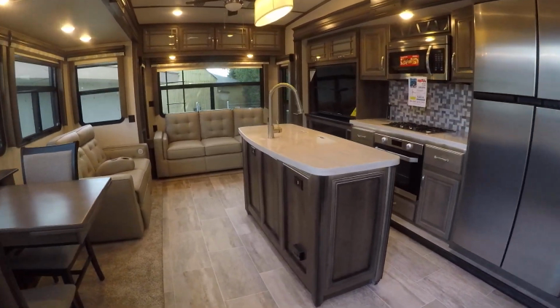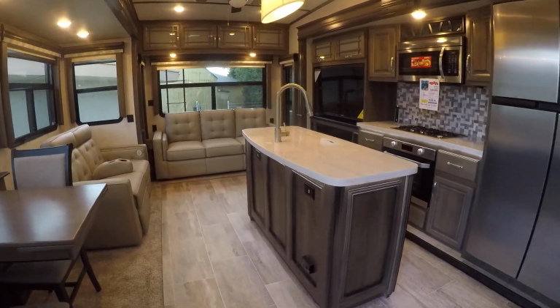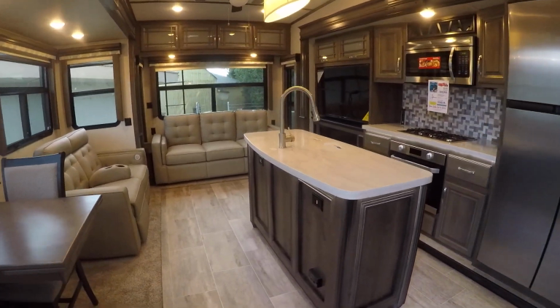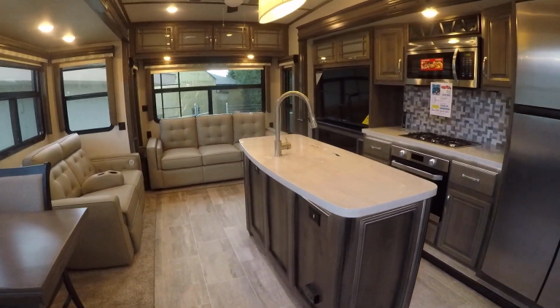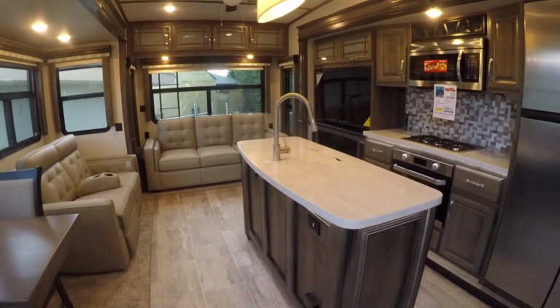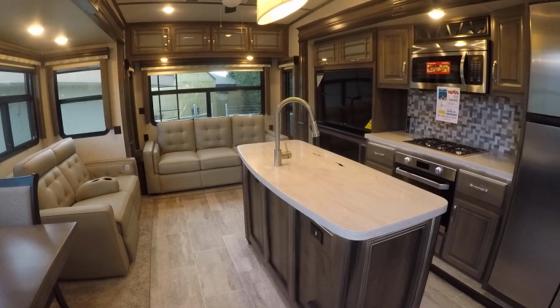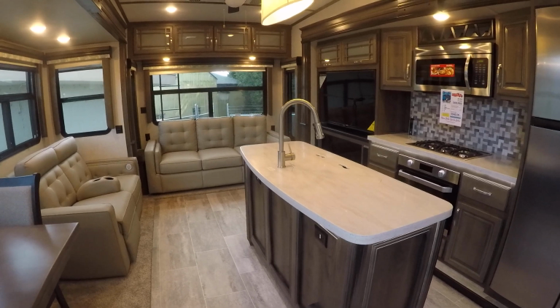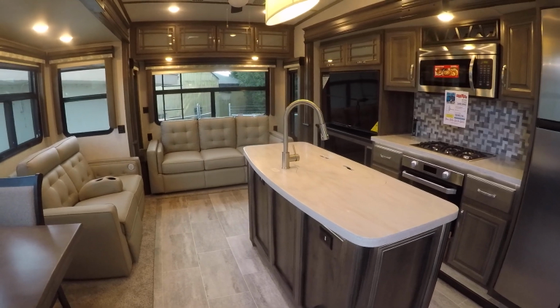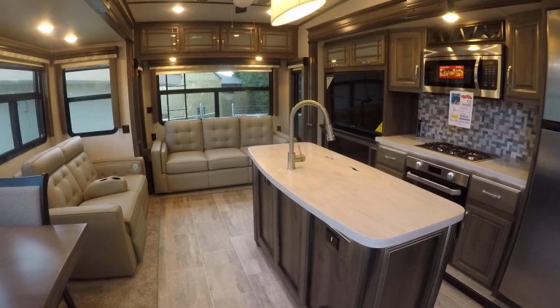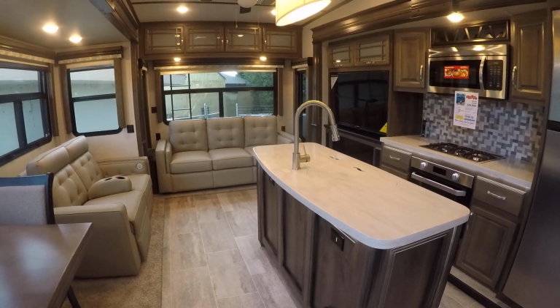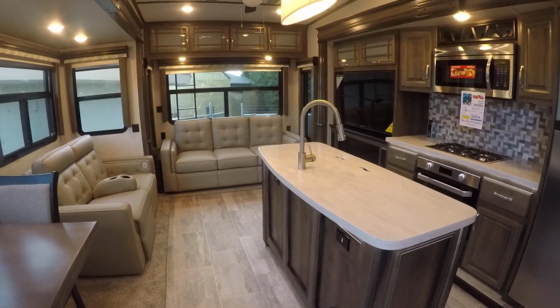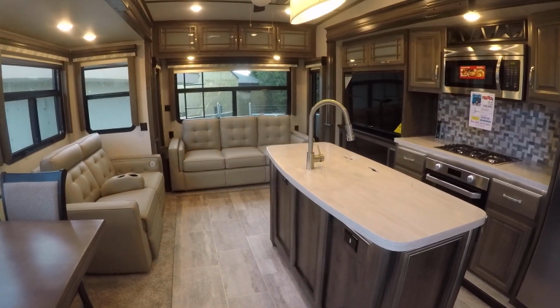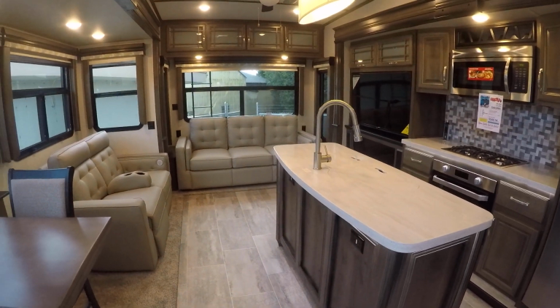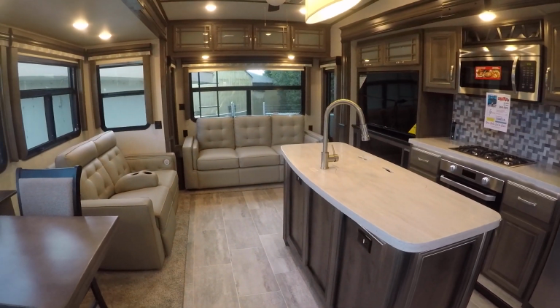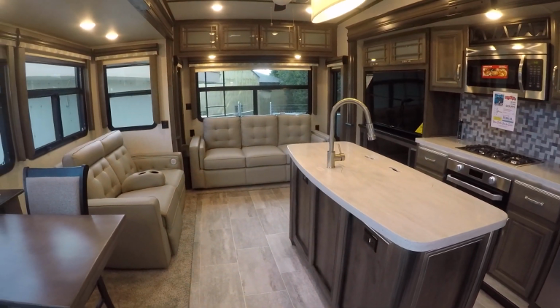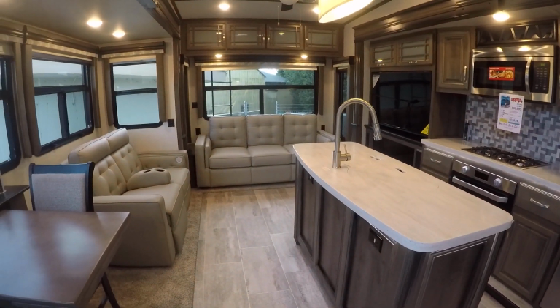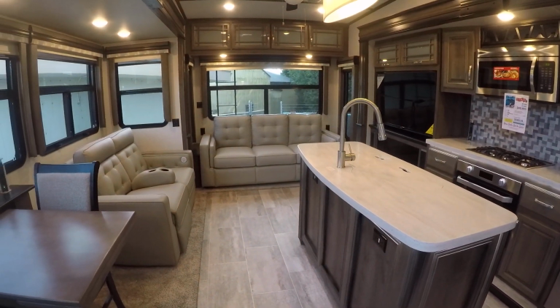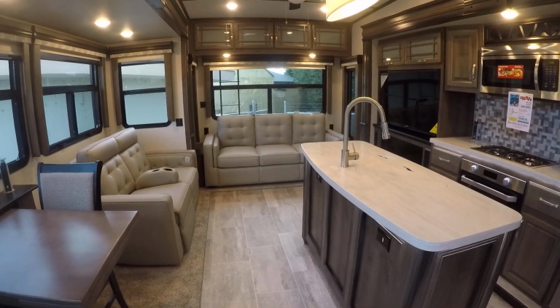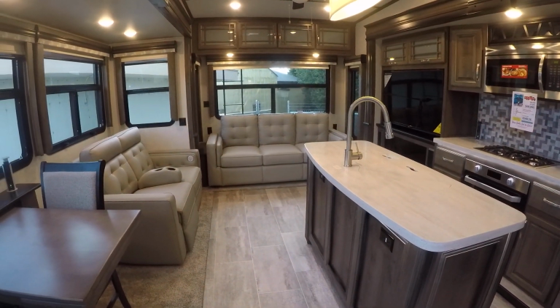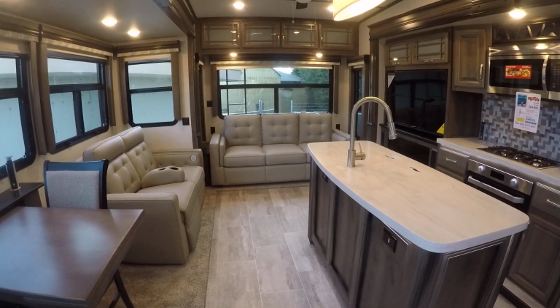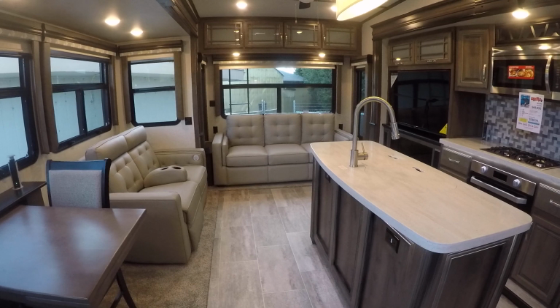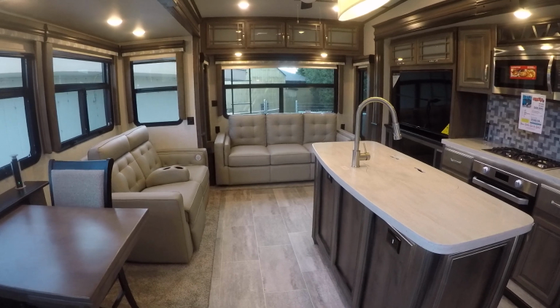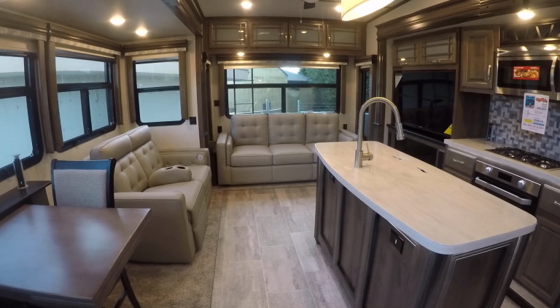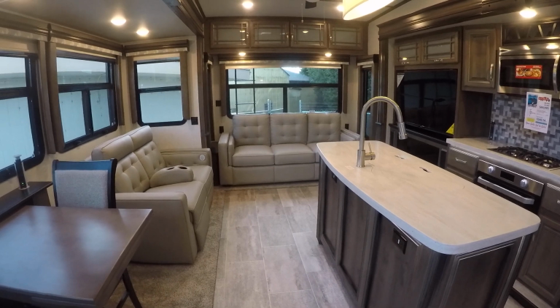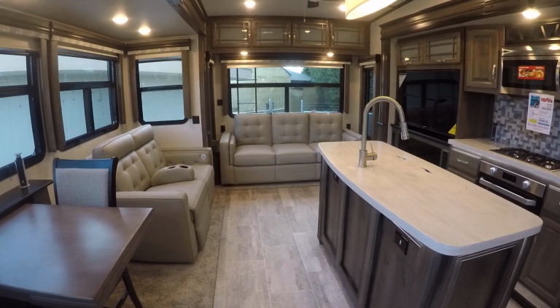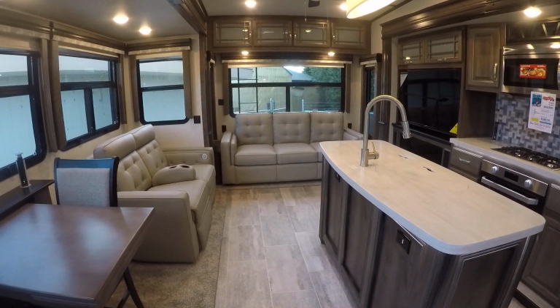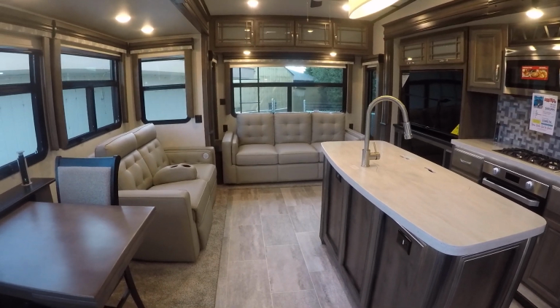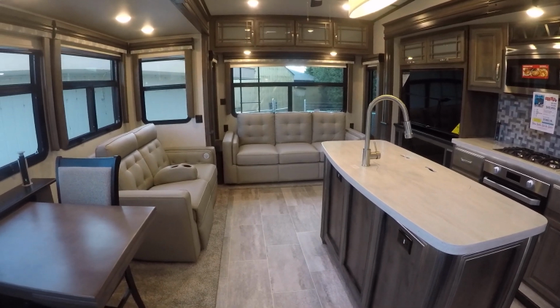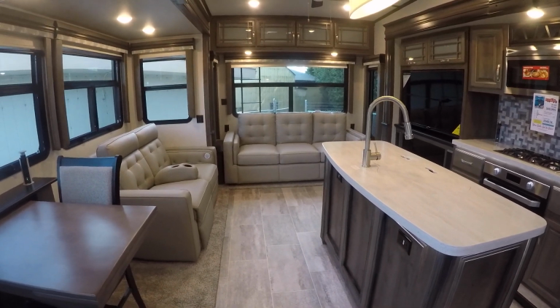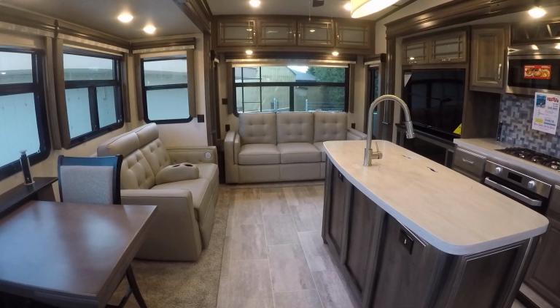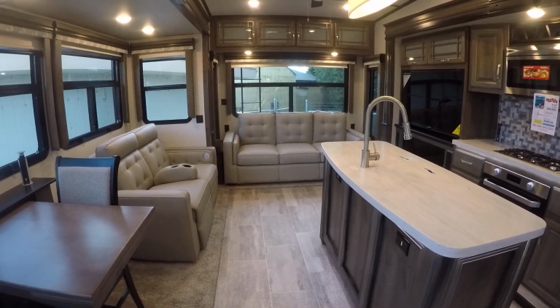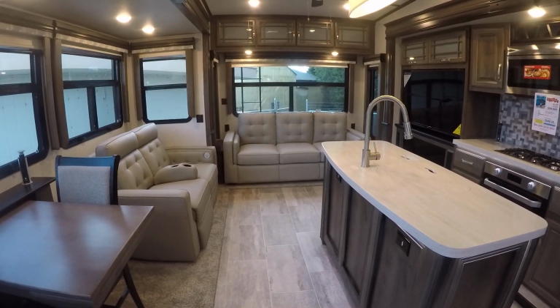Come see this 3120 RL at Gibbs RV in Coos Bay. Call us at 1-800-824-4388 or visit us in person at 1845 Ocean Boulevard in Coos Bay.